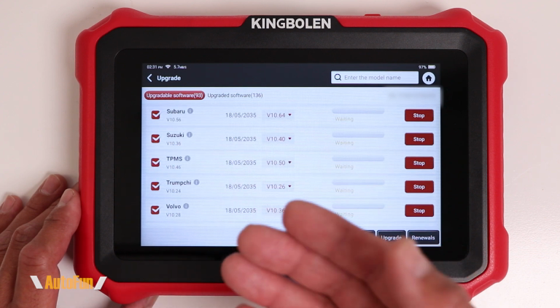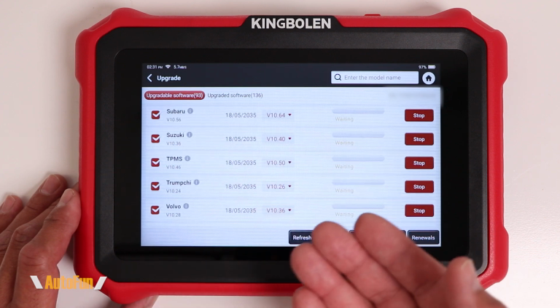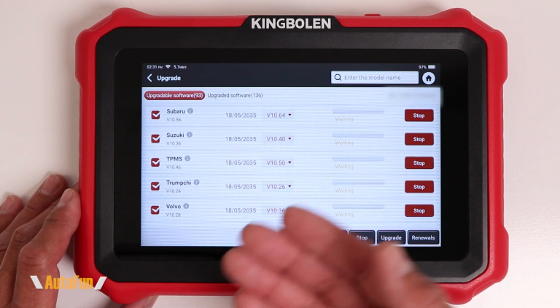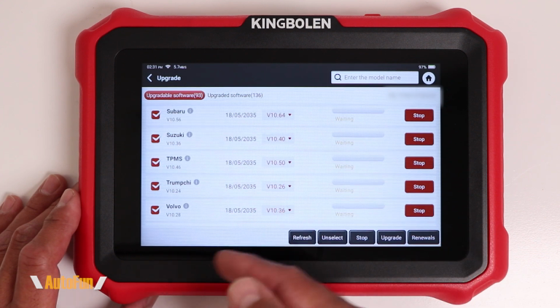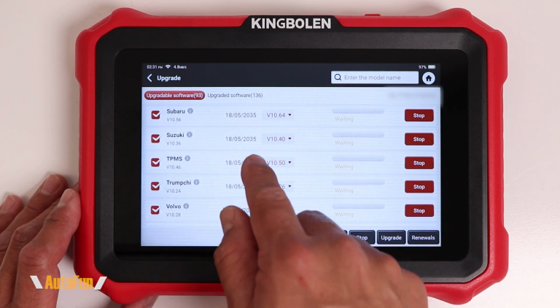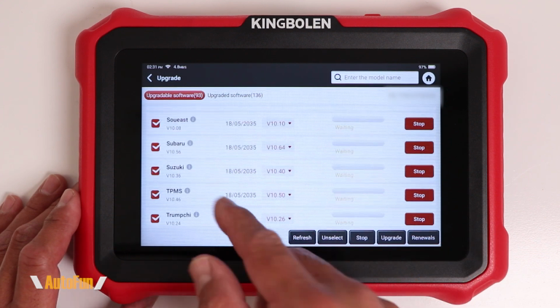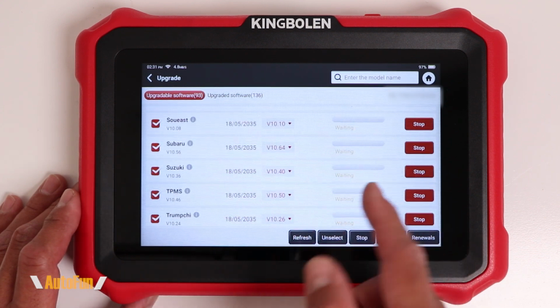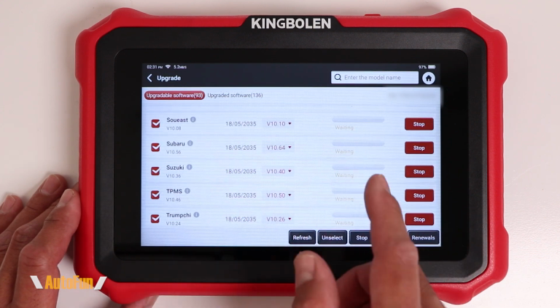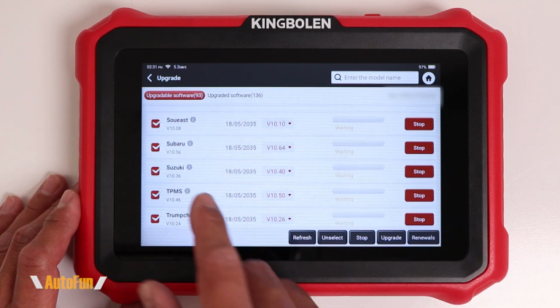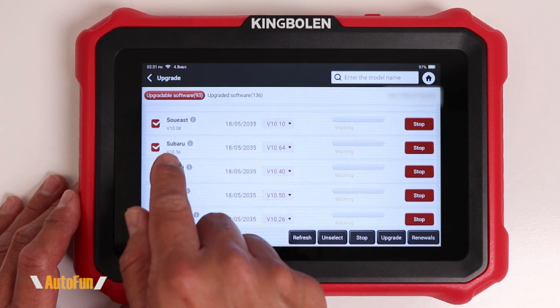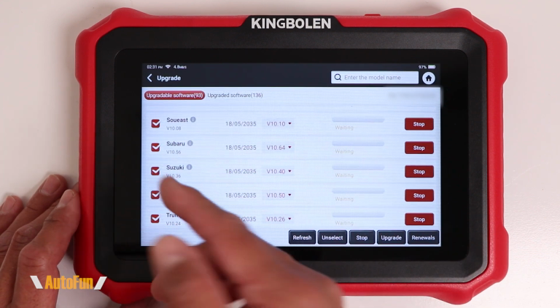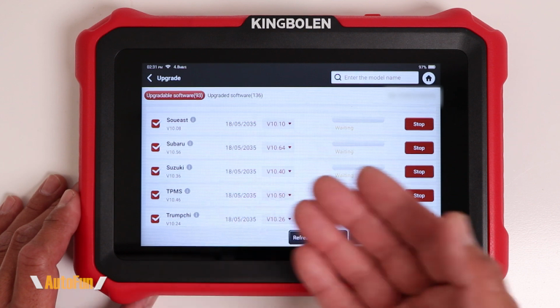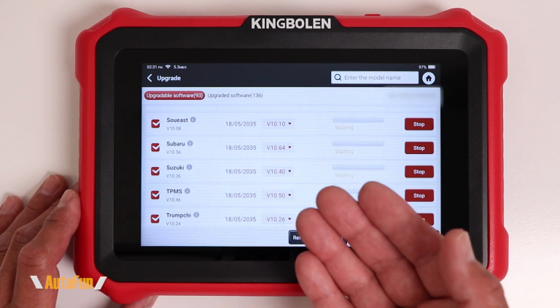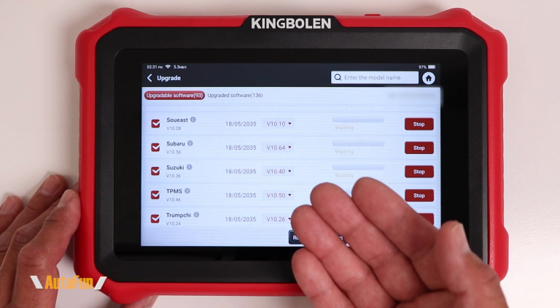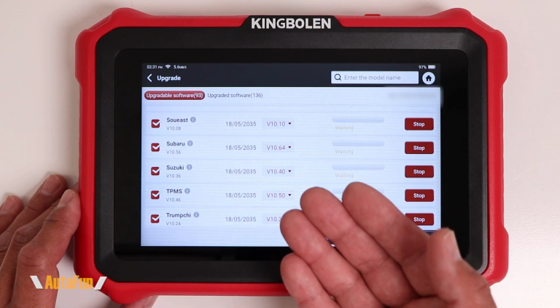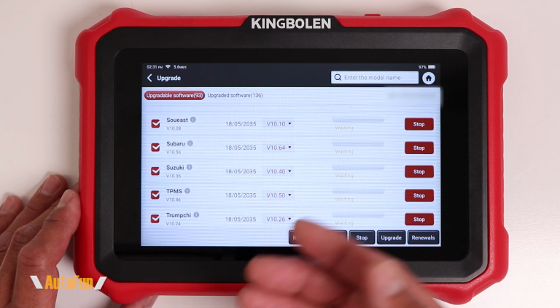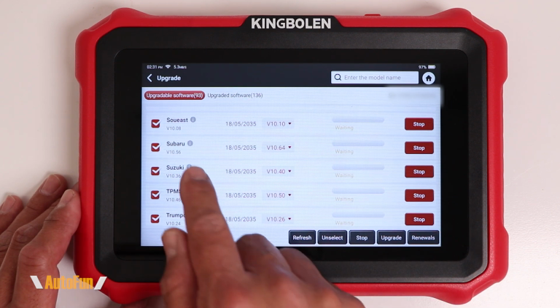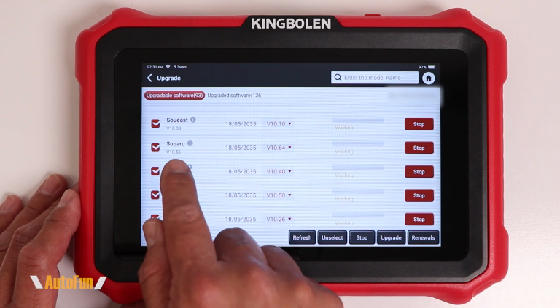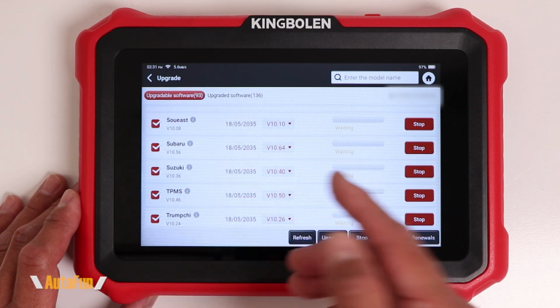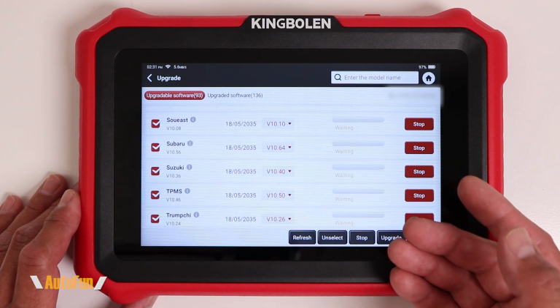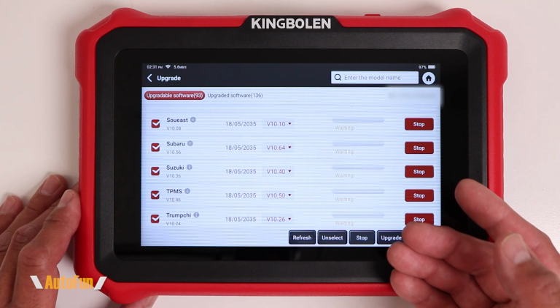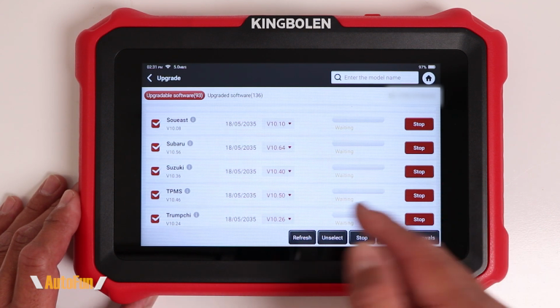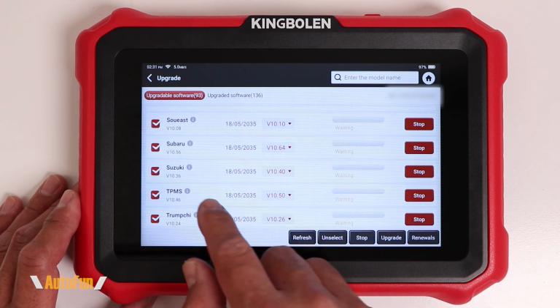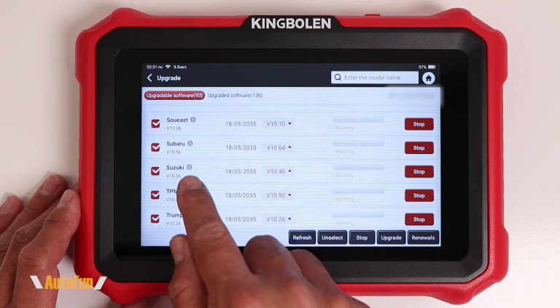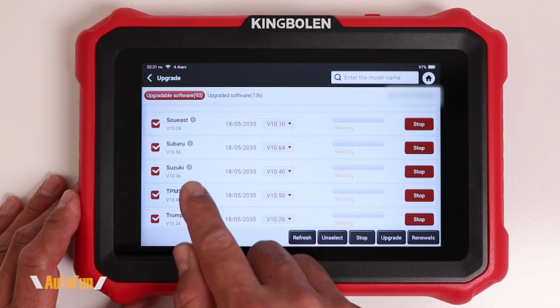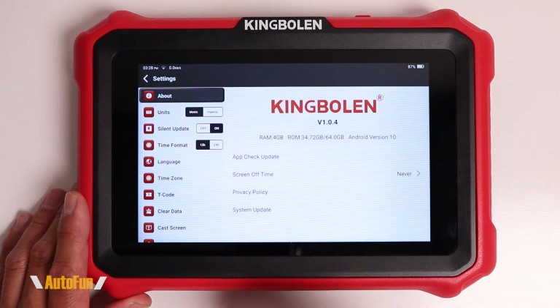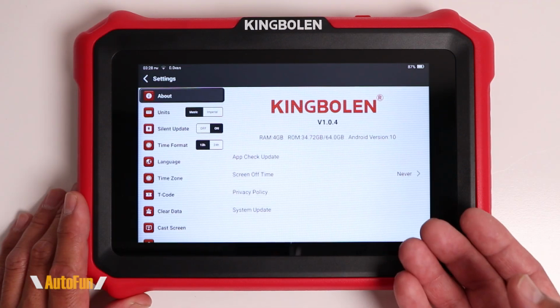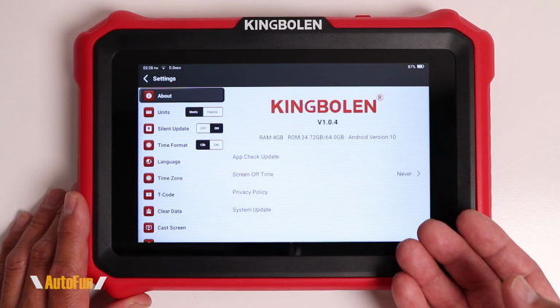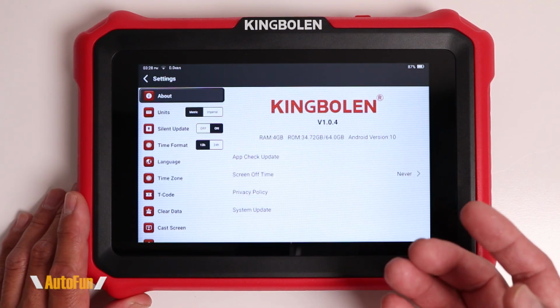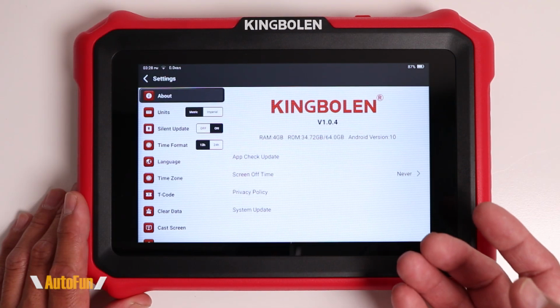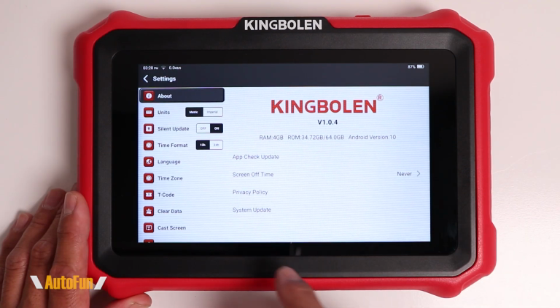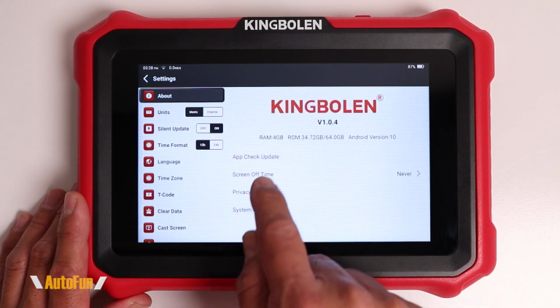While we wait for the scanner to fully update, let's talk about why you would want to selectively download only certain updates. Well, perhaps you don't own any Land Rovers, so you may not want to download that one to save space. But in my opinion, there is plenty of space on here, and it's a lot easier to just hit that upgrade button and allow all of them. That way, if a car you weren't planning on — perhaps a Subaru — shows up, you have the latest software to diagnose it with.